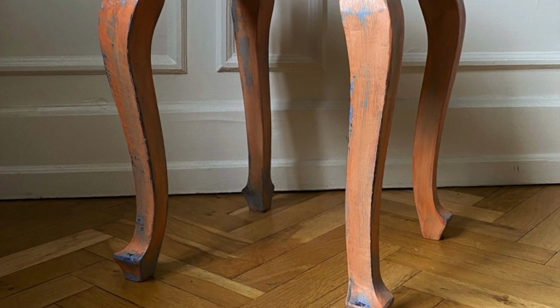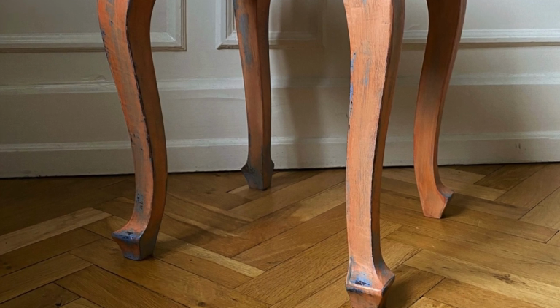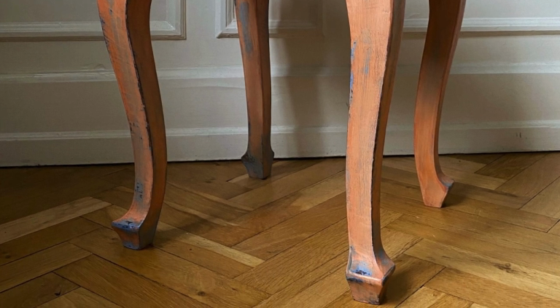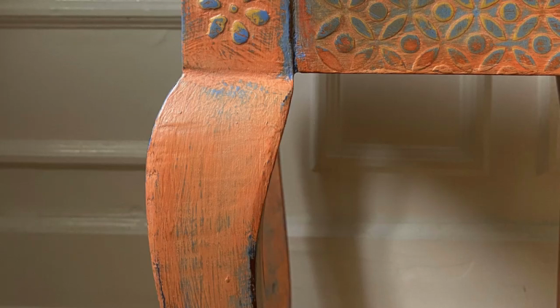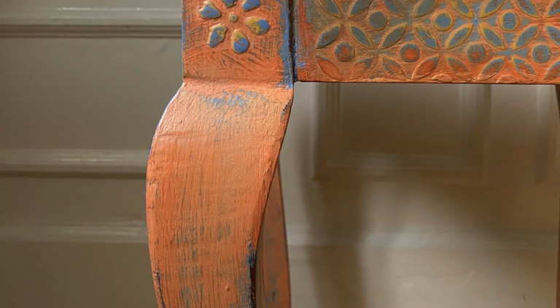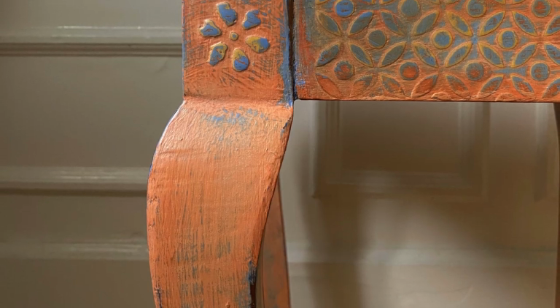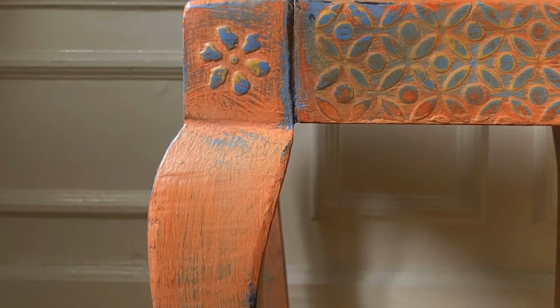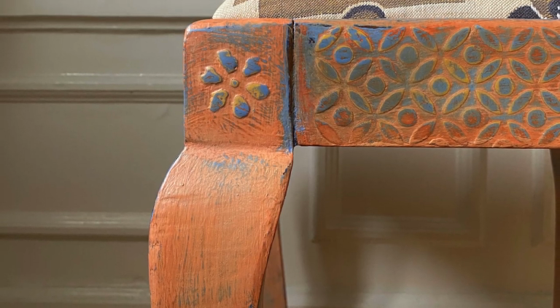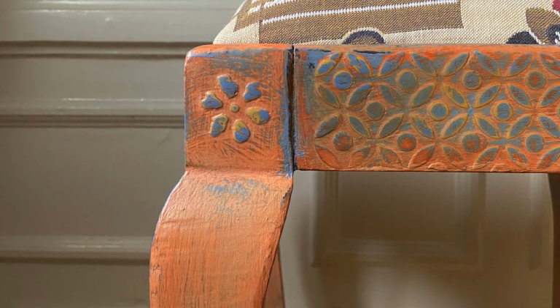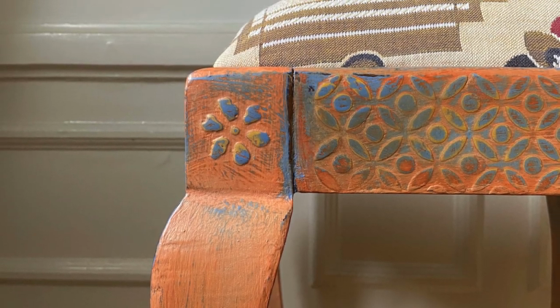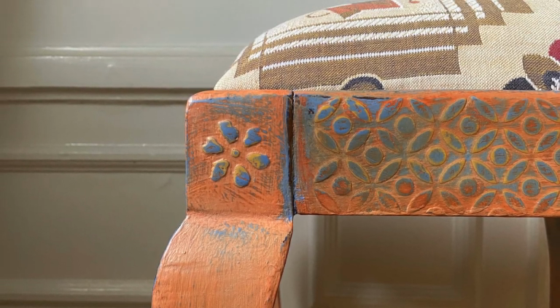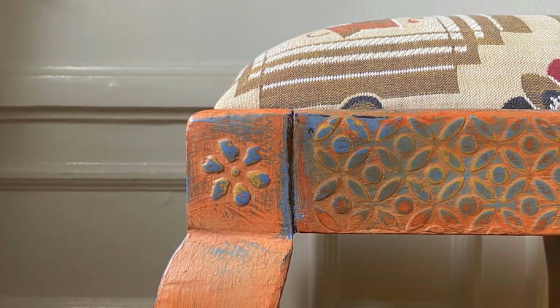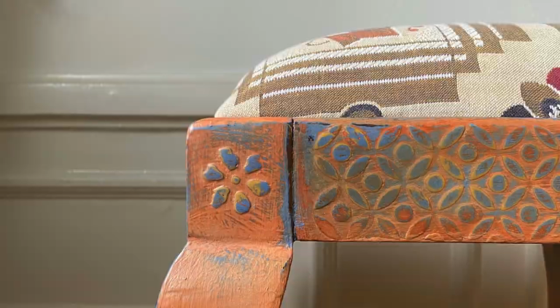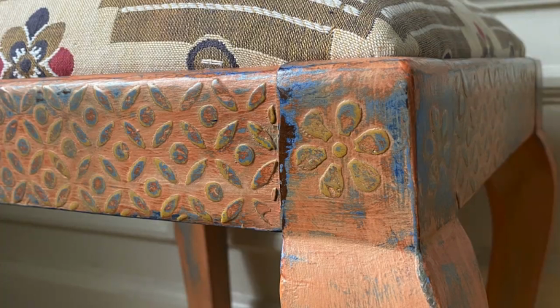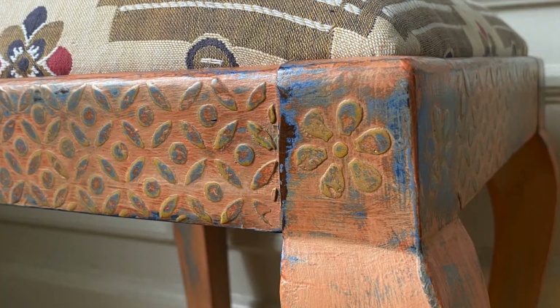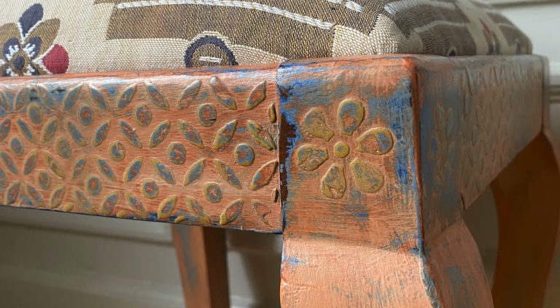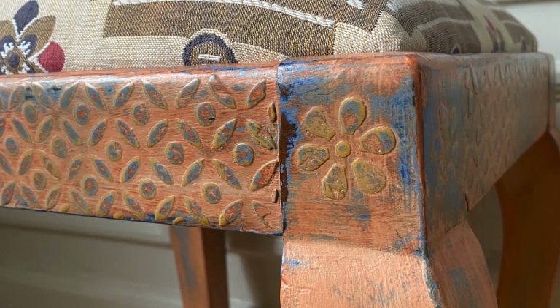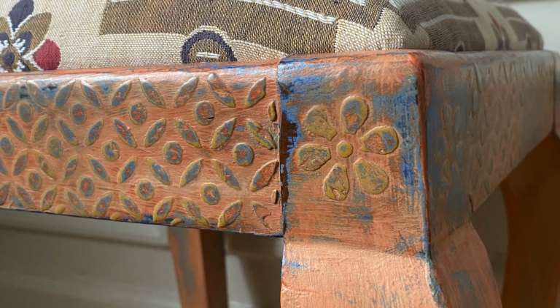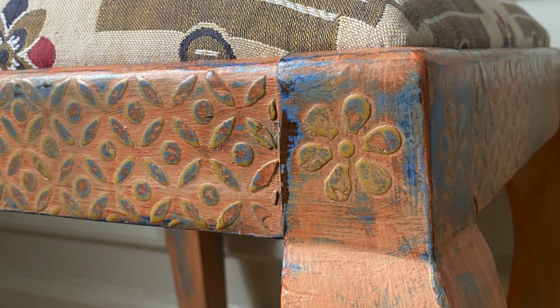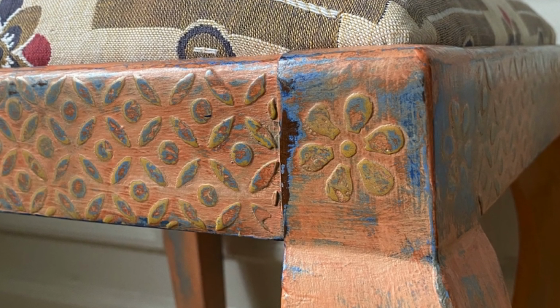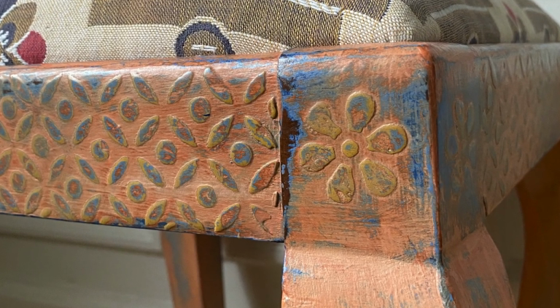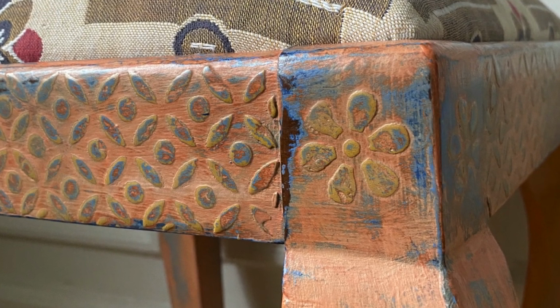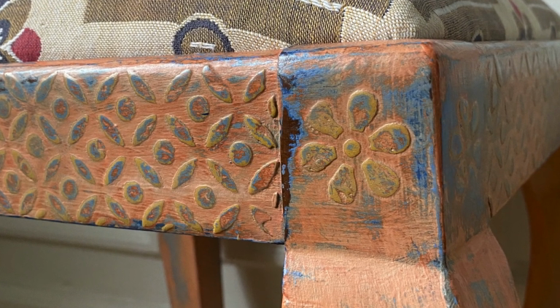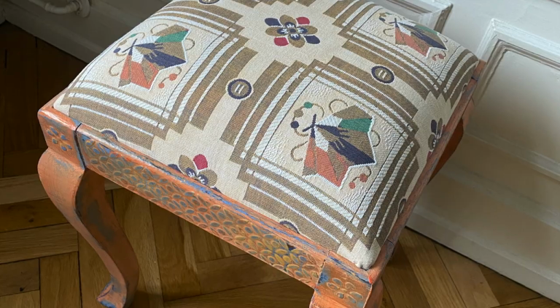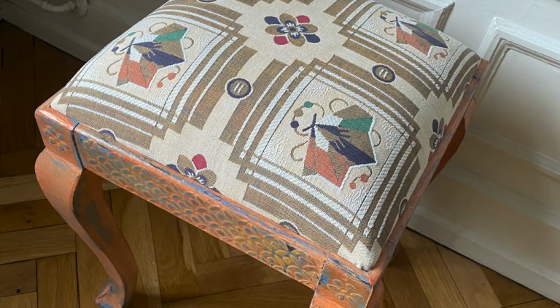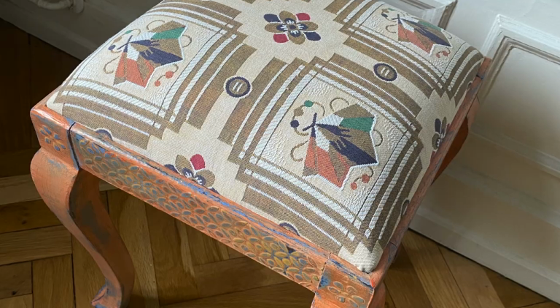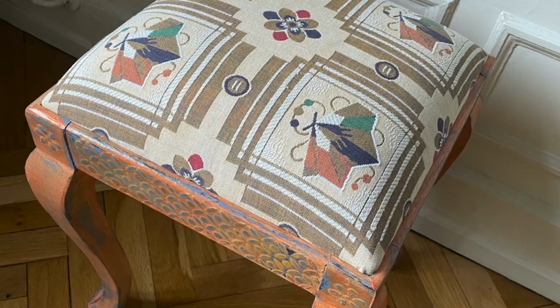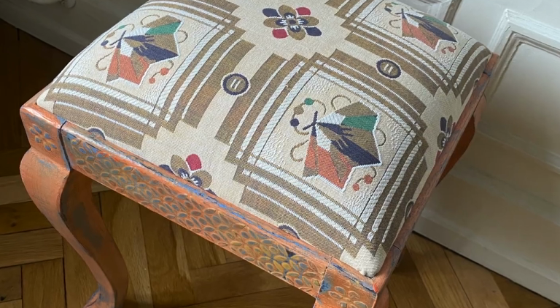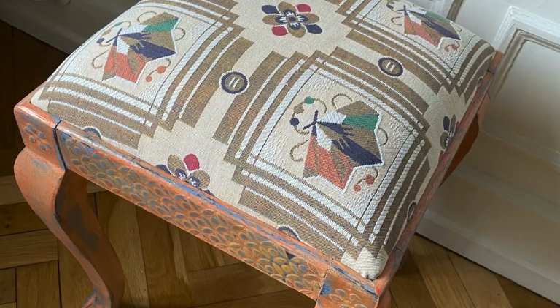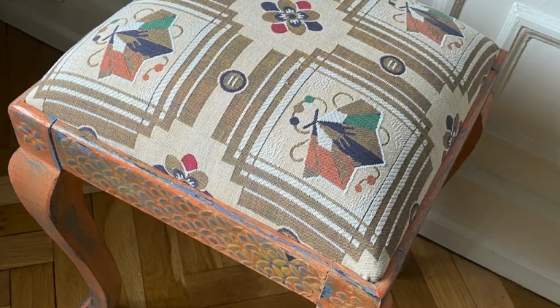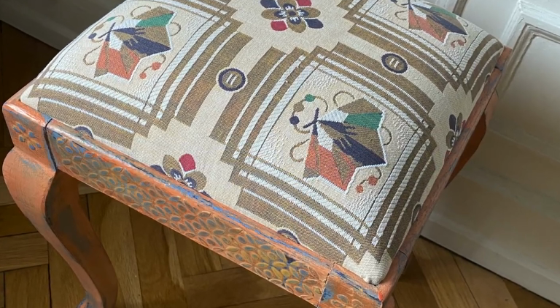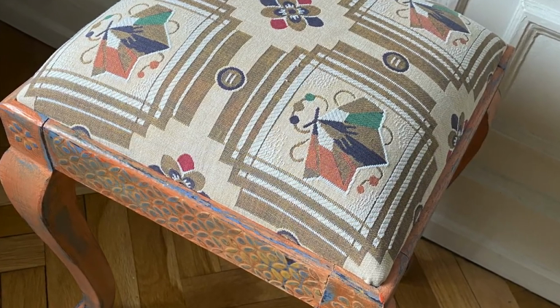To be completely honest with you, that was not my first fabric choice. But after I got the stool painted, I realized that the peach that I painted the stool matched the peach color in the fabric perfectly, and went with this one instead.